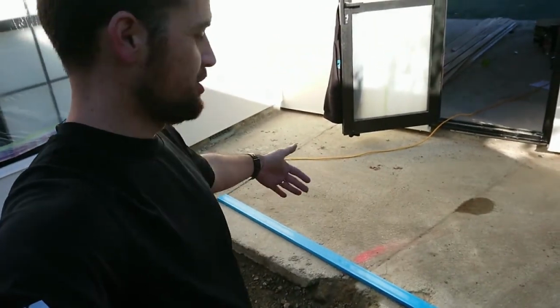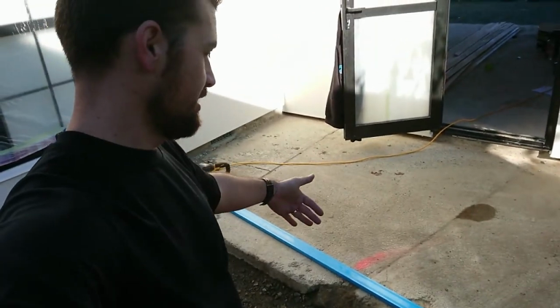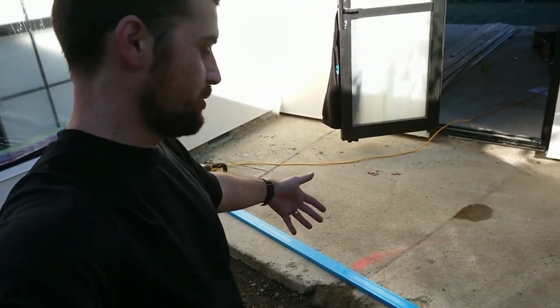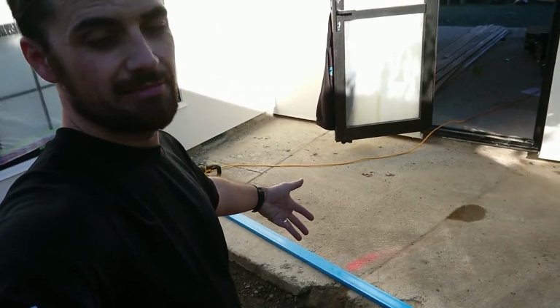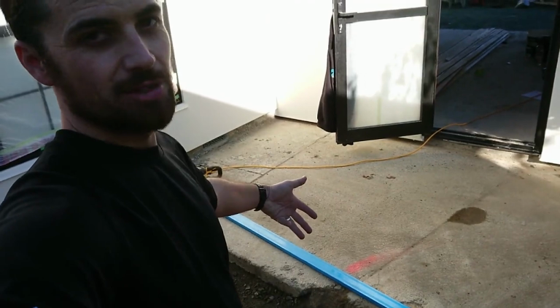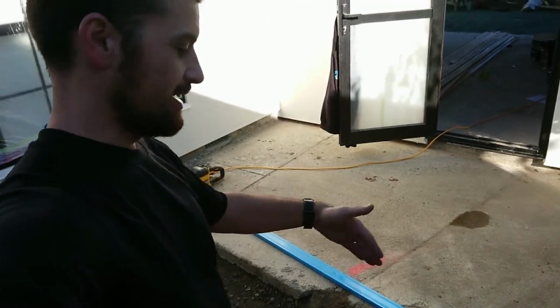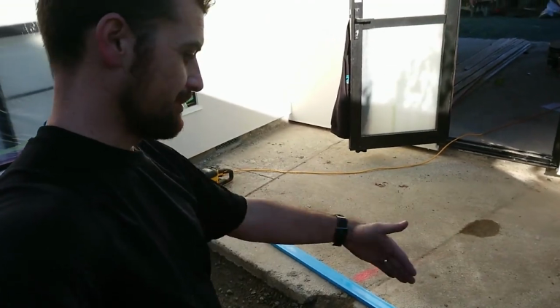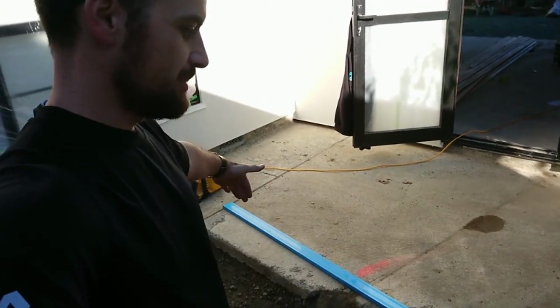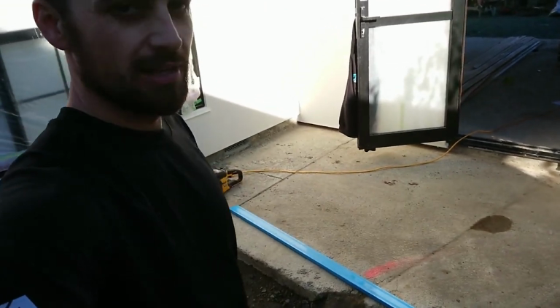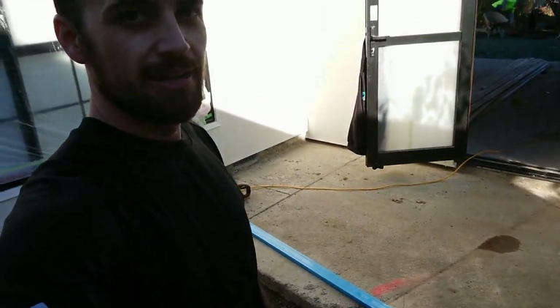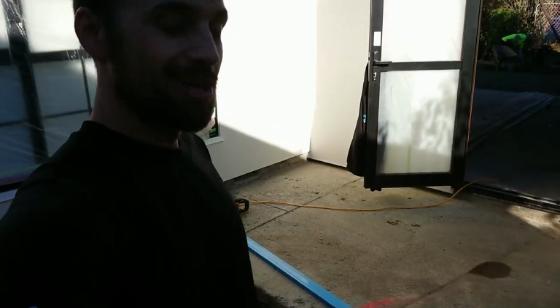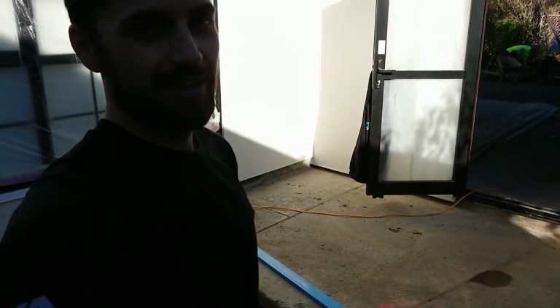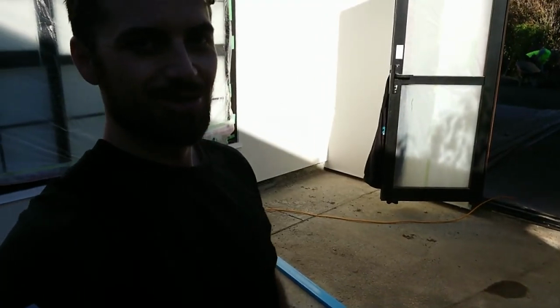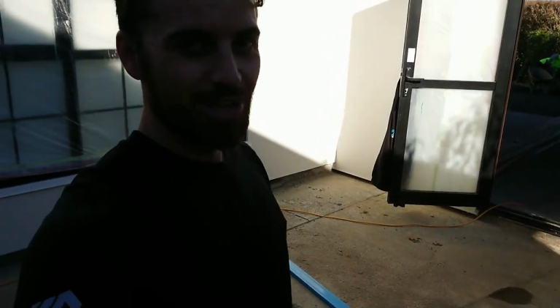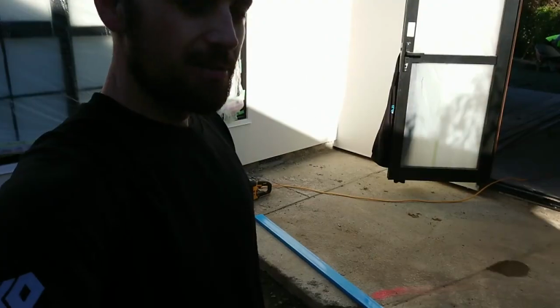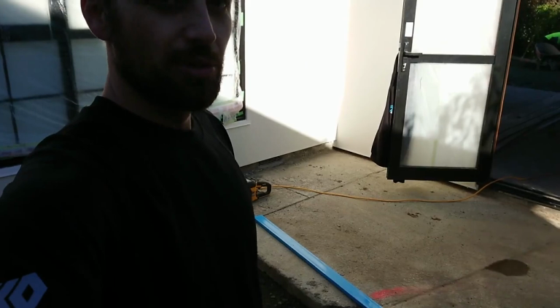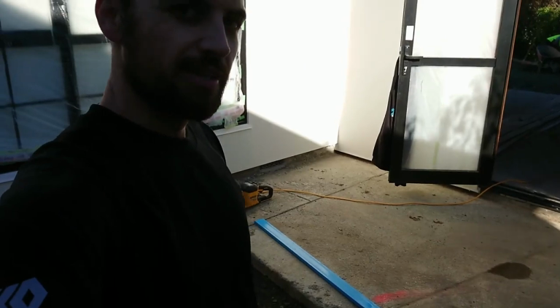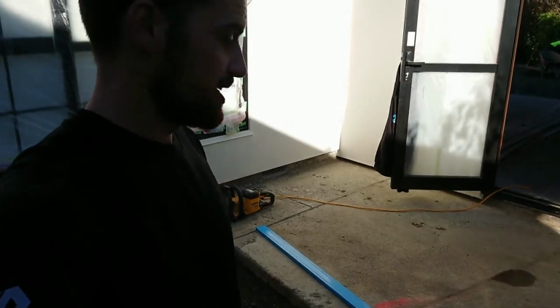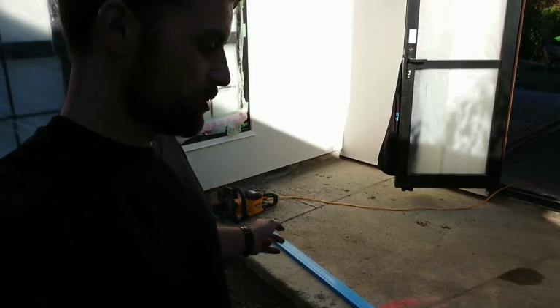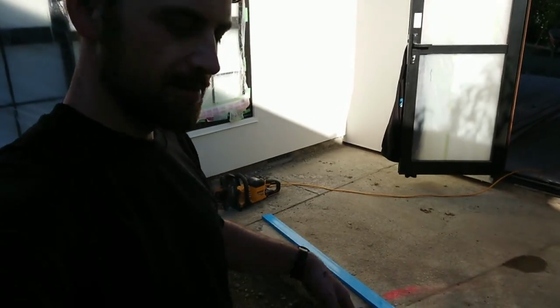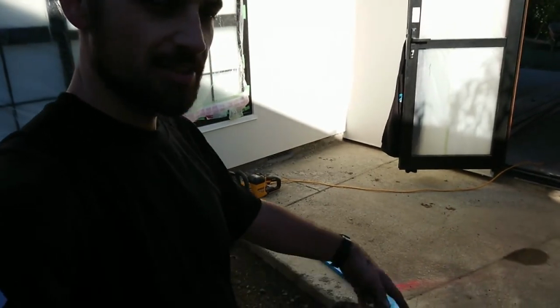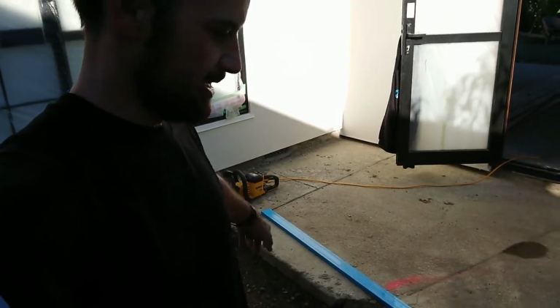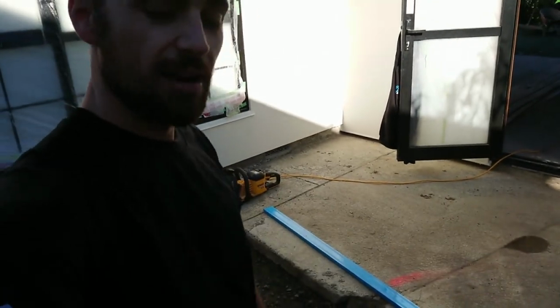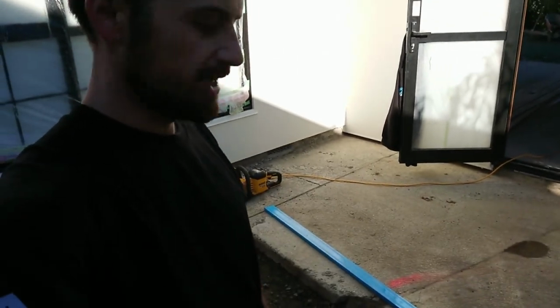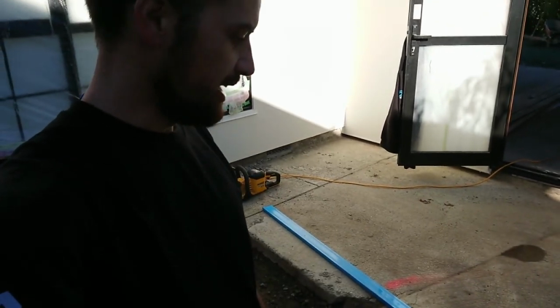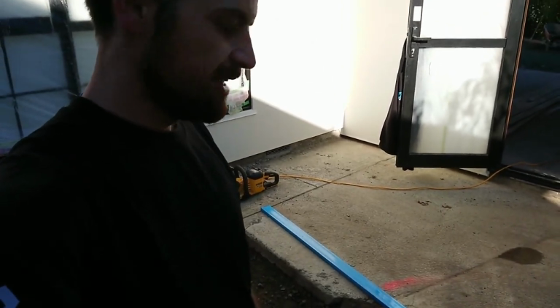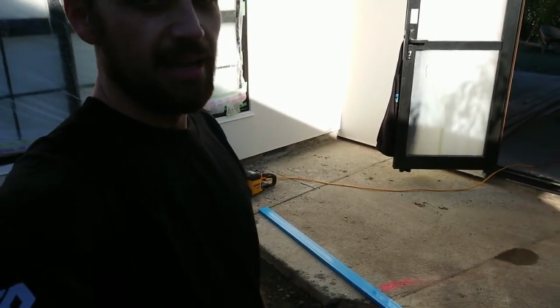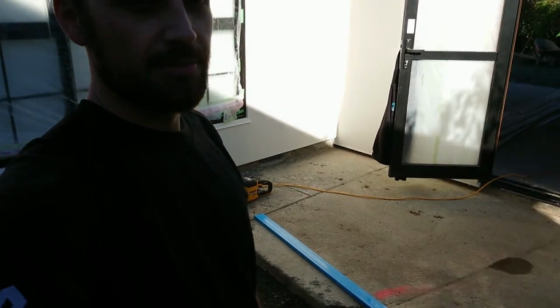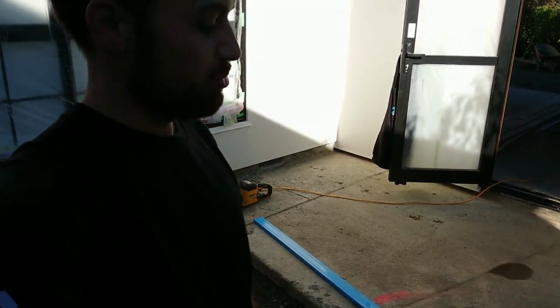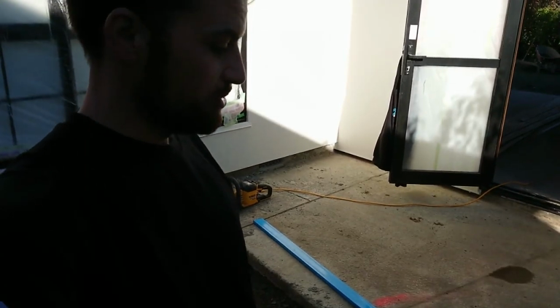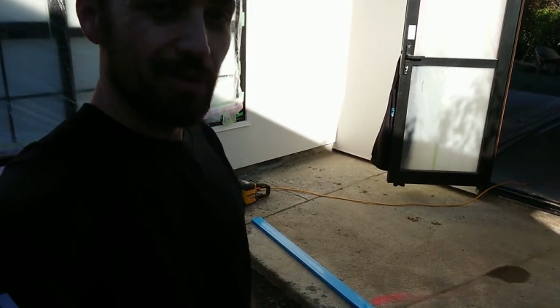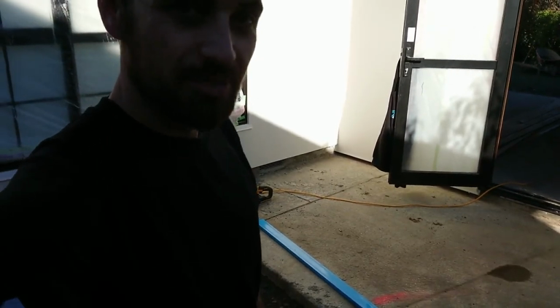Usually you would get a concrete cutter in to cut a piece of concrete like that. Some guys might go ahead and use a 9-inch grinder, but we thought we'd give the FlexVault saw a chance and see how good a cut we can get and see if it's practical to do it that way as well.